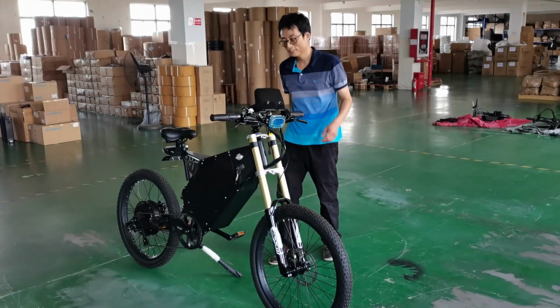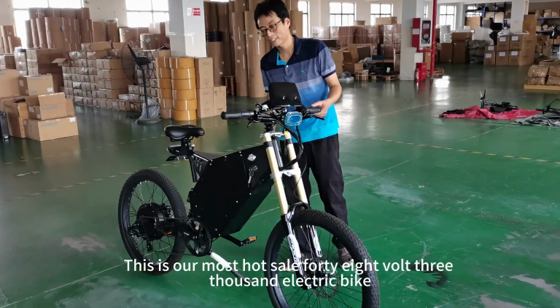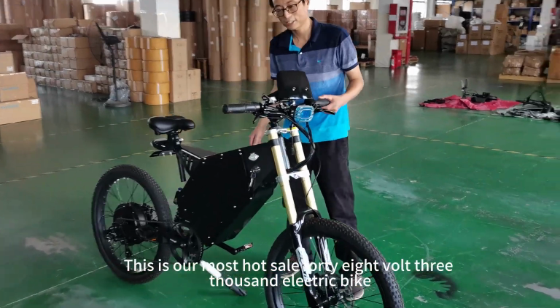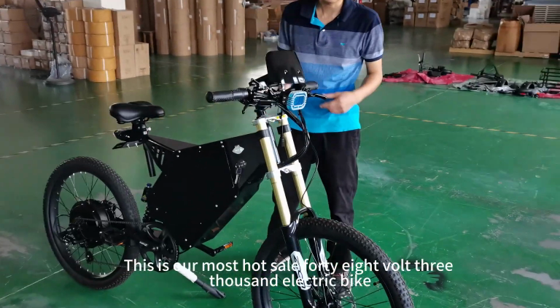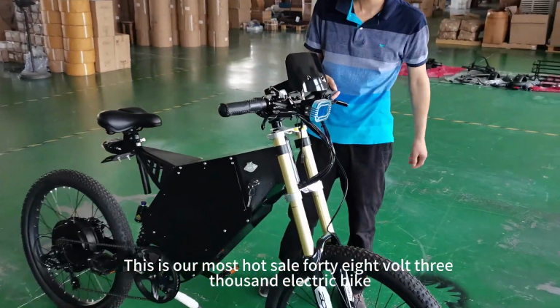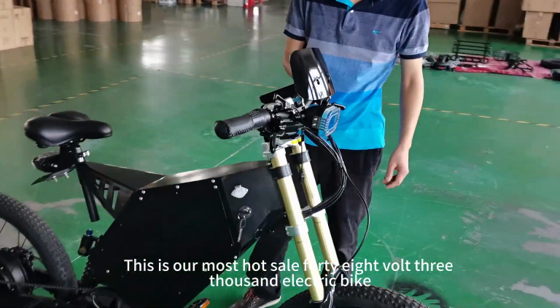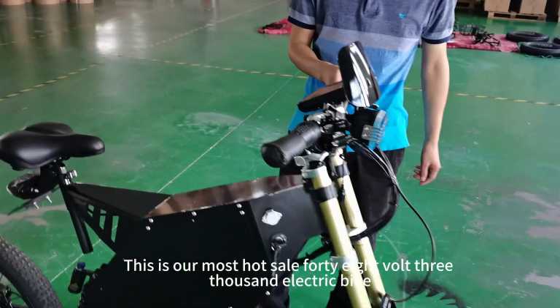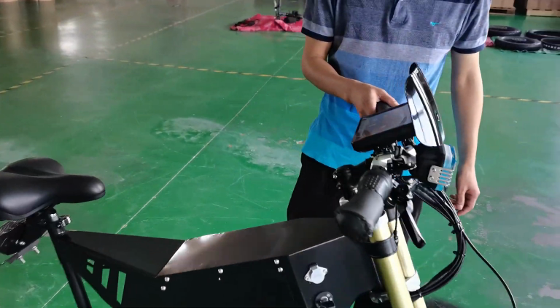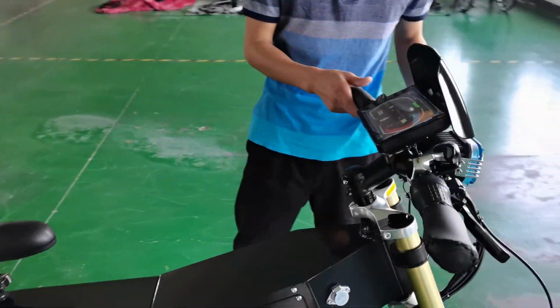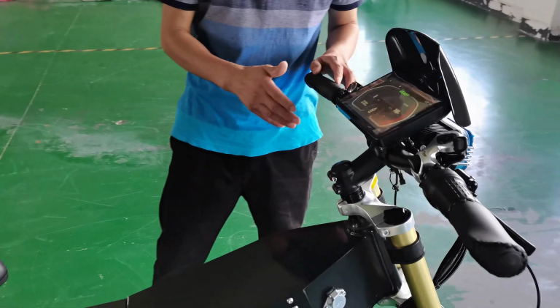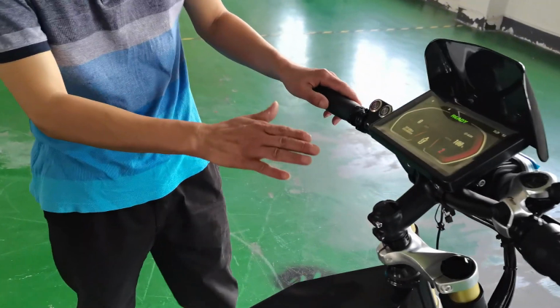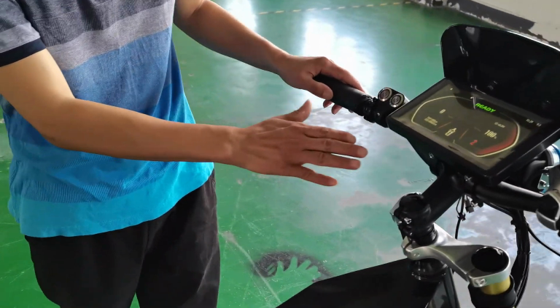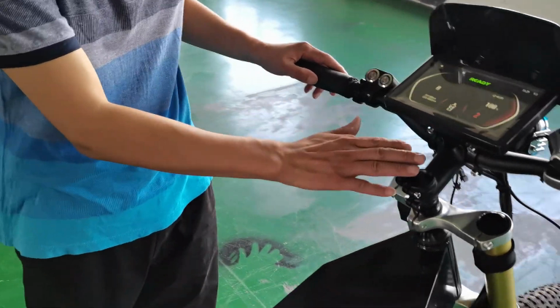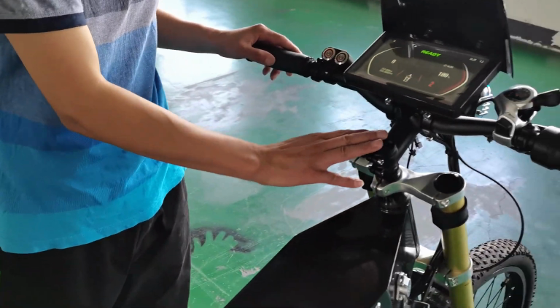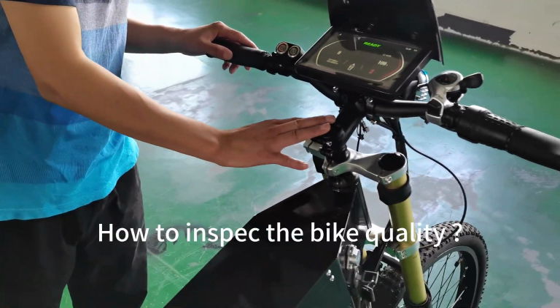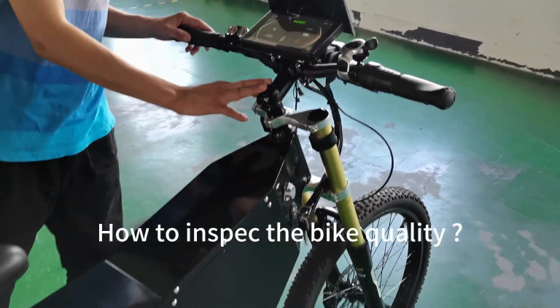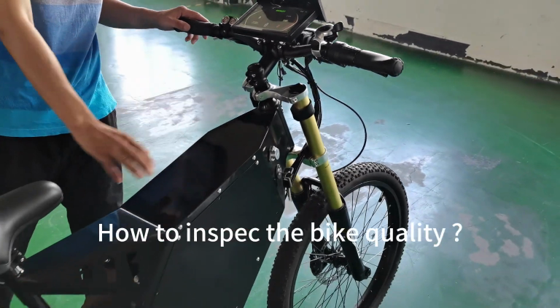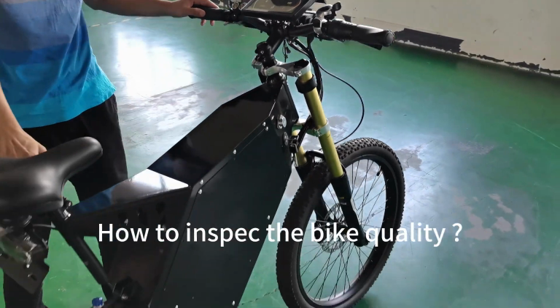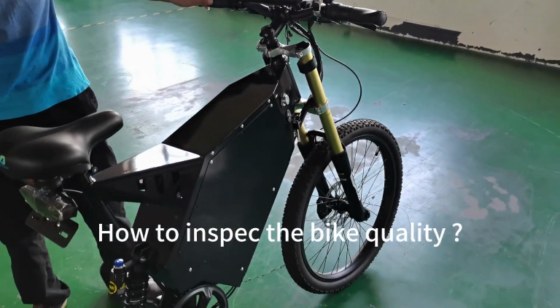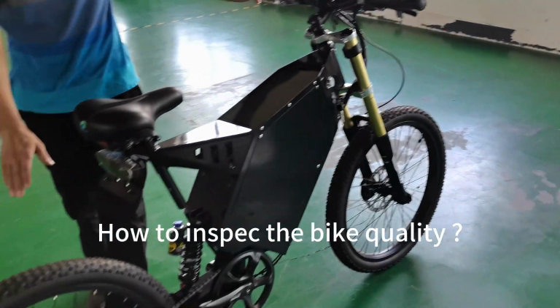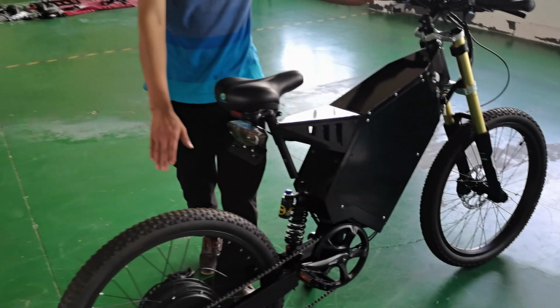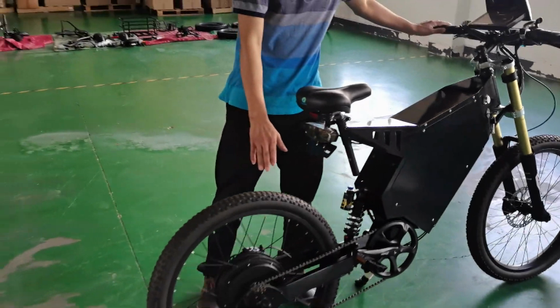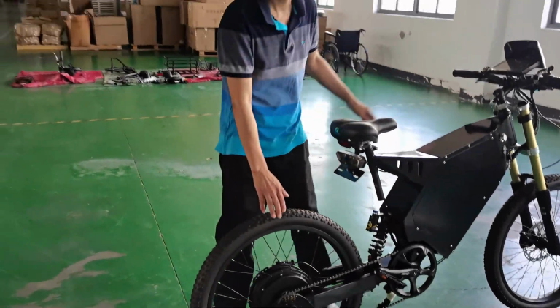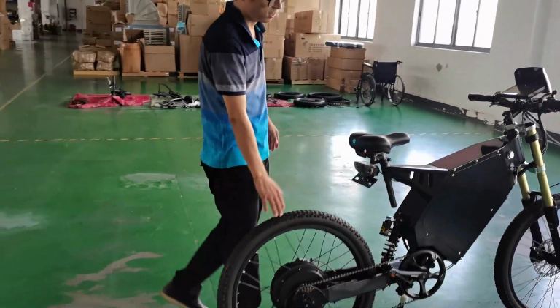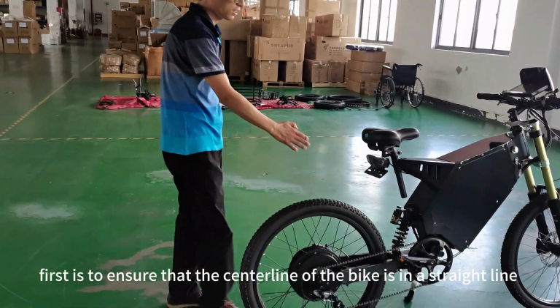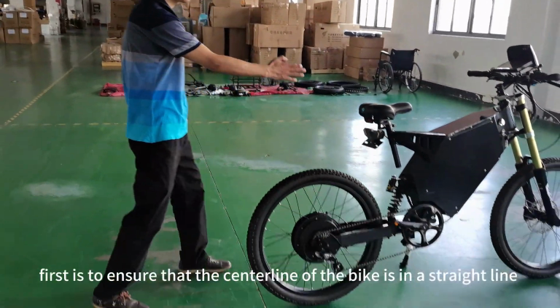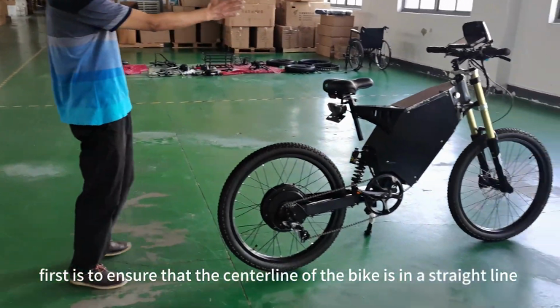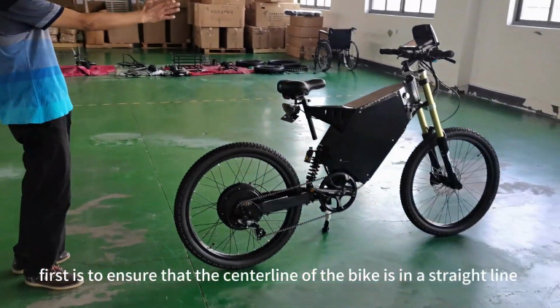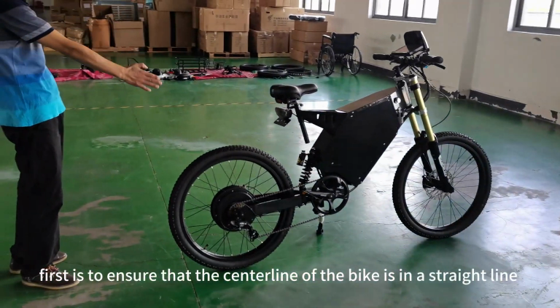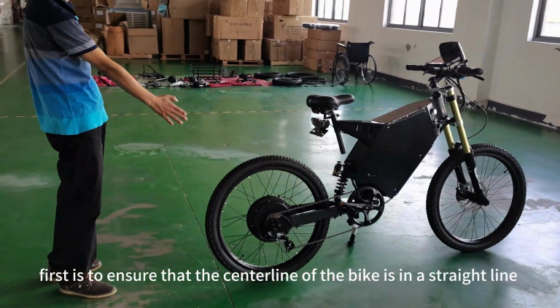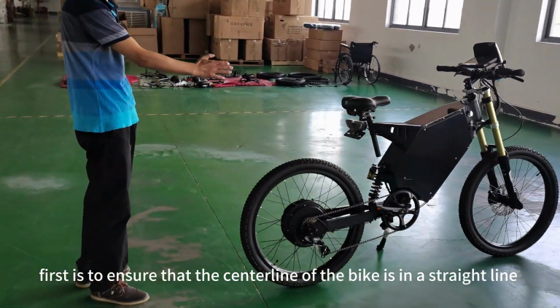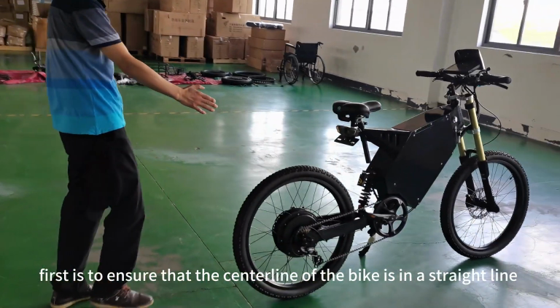This is our most hot-sale 48V 3000W electric bike. How to inspect the bike quality? First, ensure that the centerline of the bike is in a straight line.